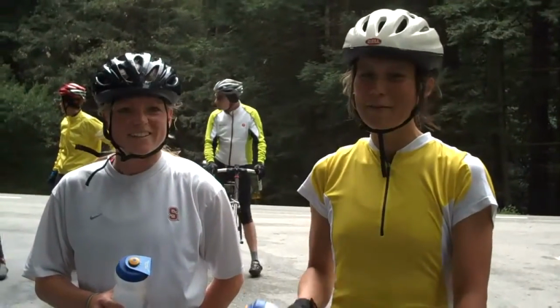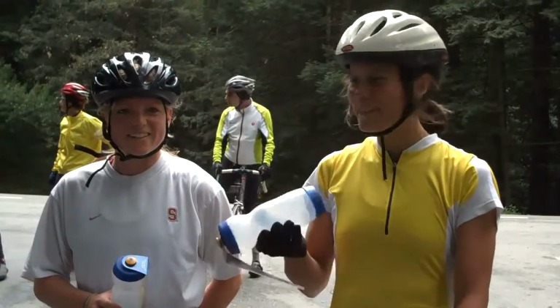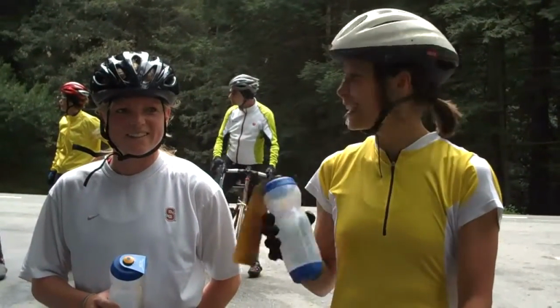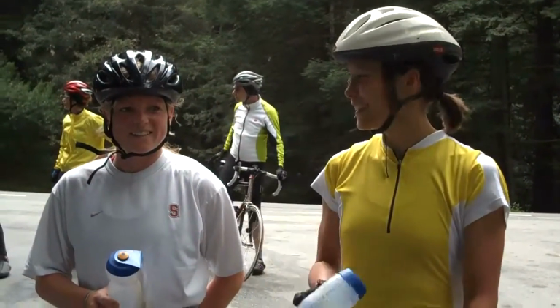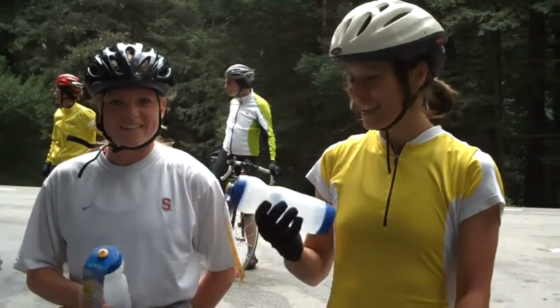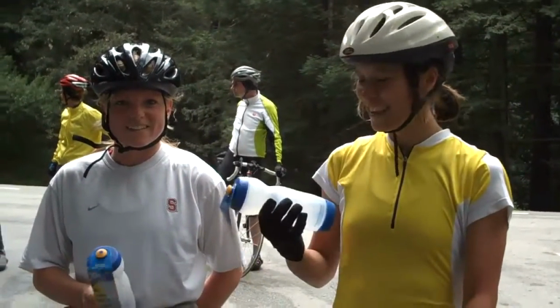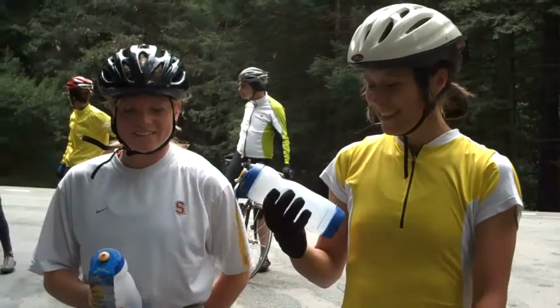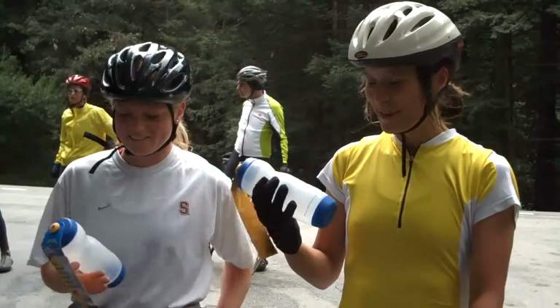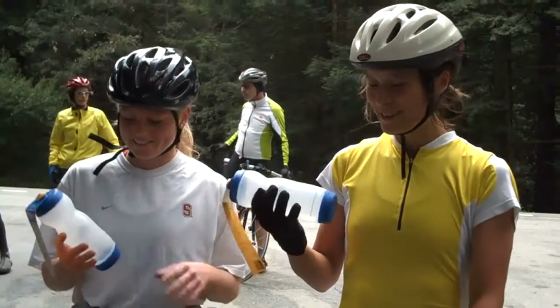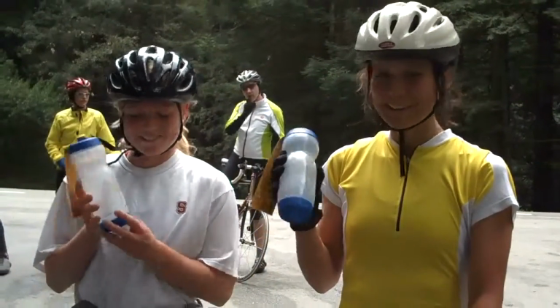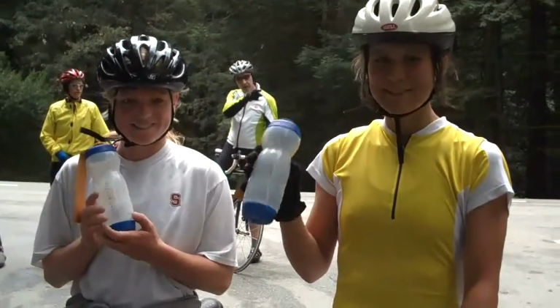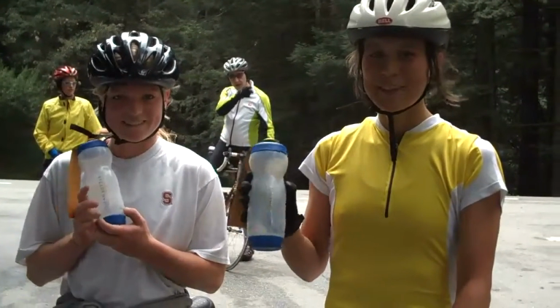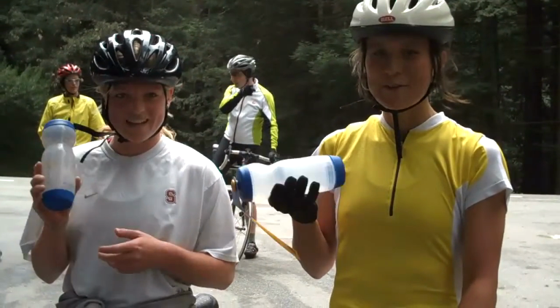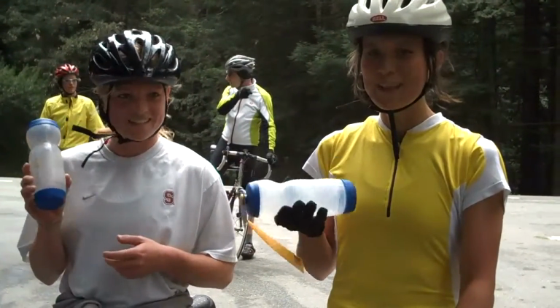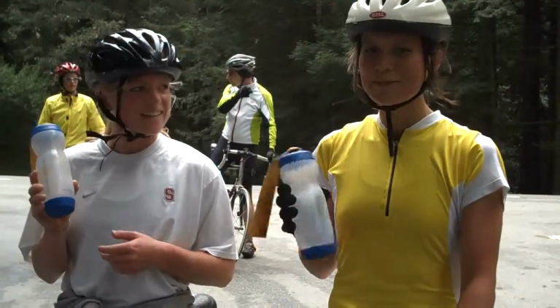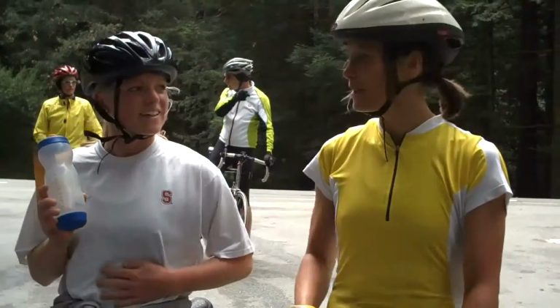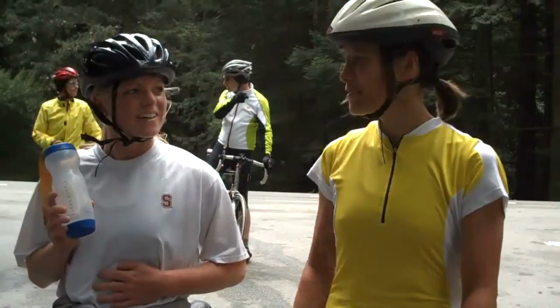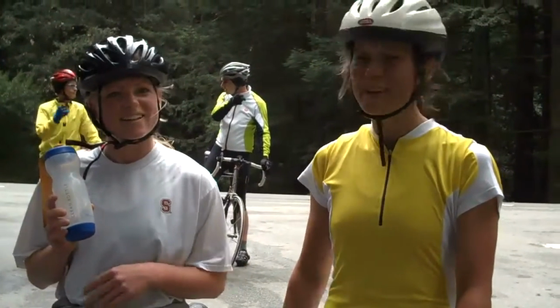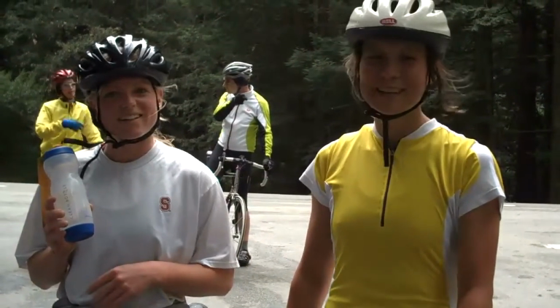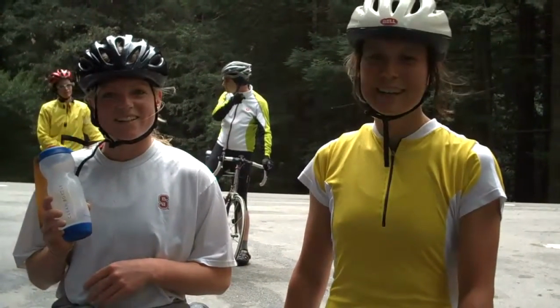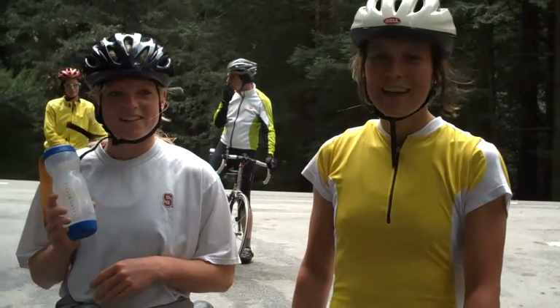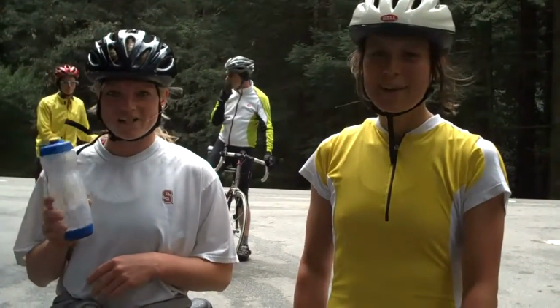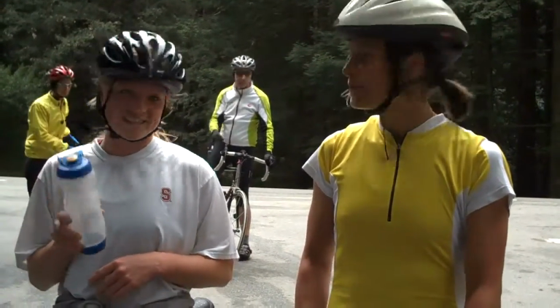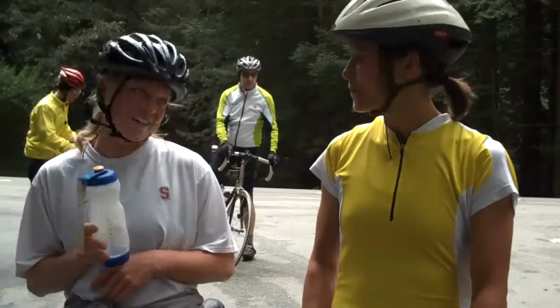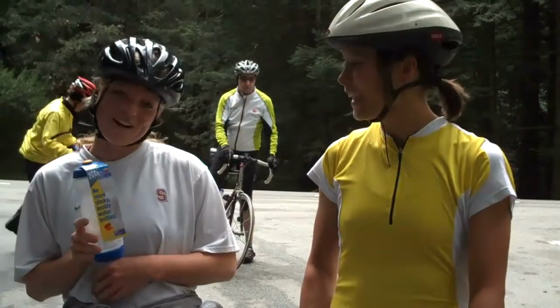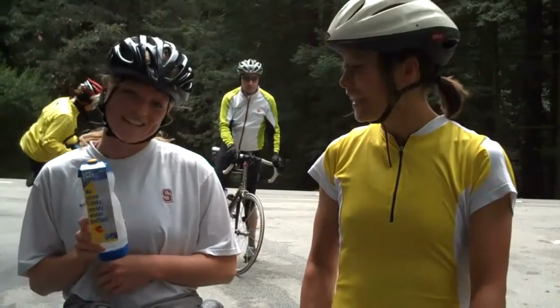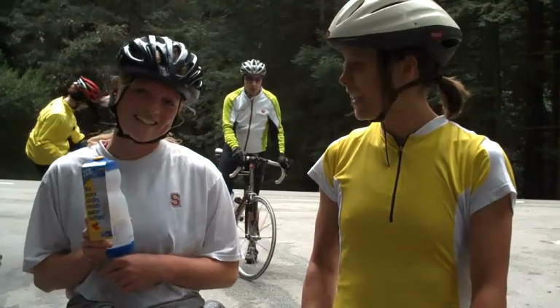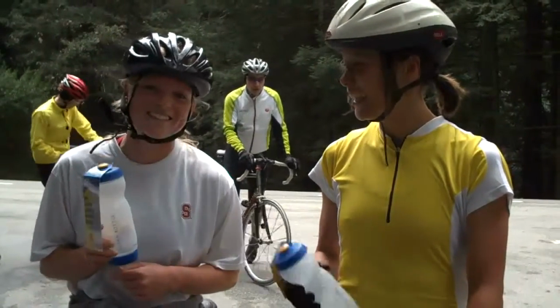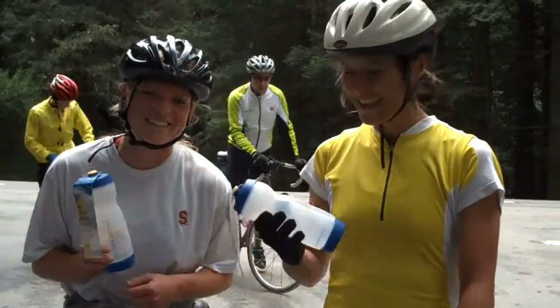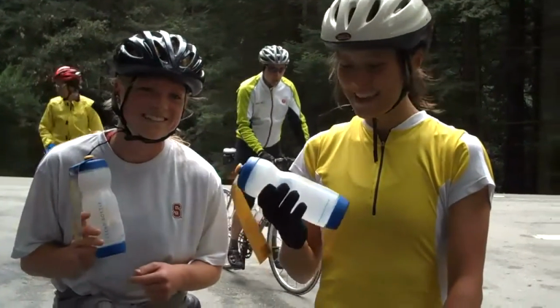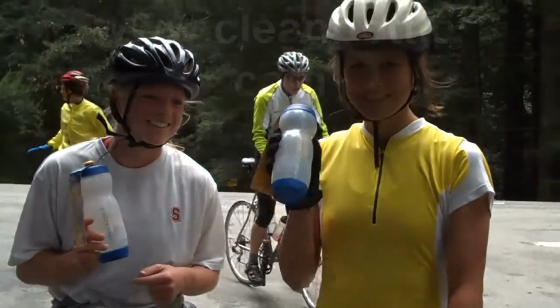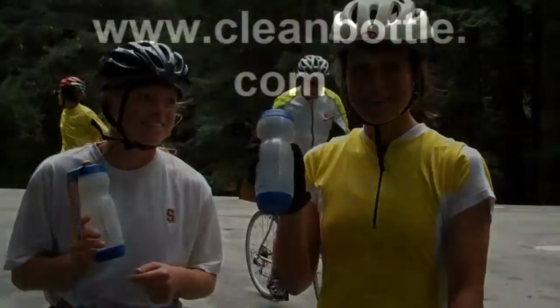We love to cycle and these bottles are awesome. We love shopping at Performance. You guys should stock these bottles there. Yeah, these are sweet.